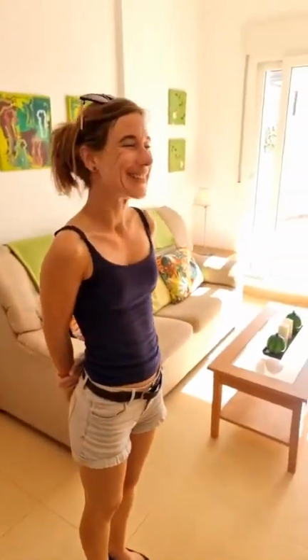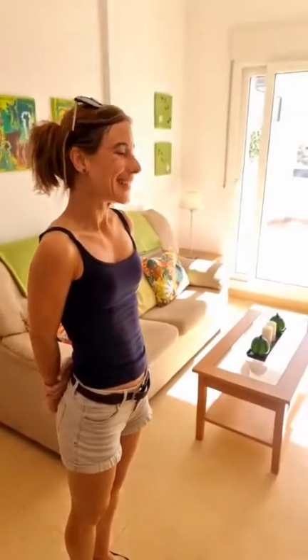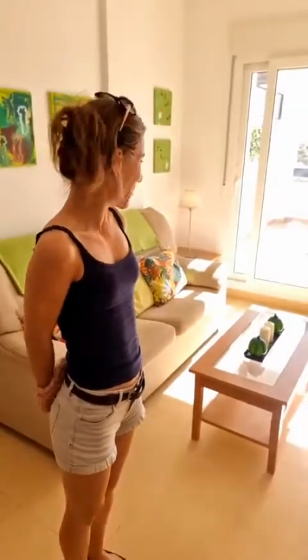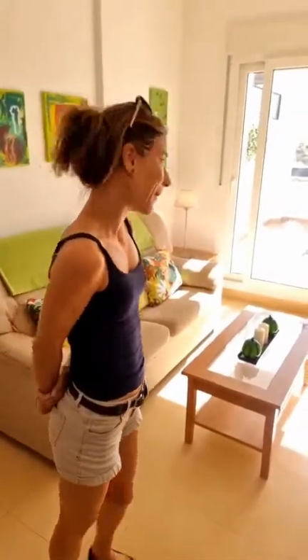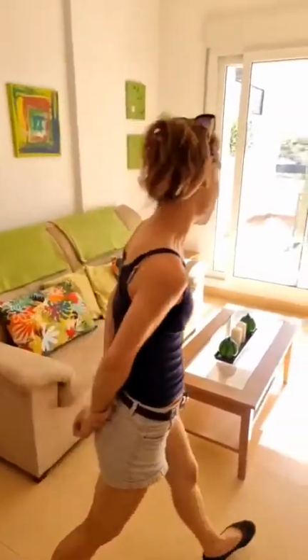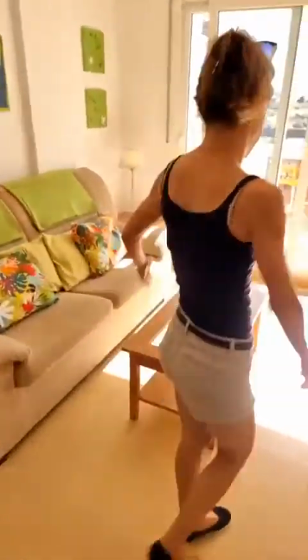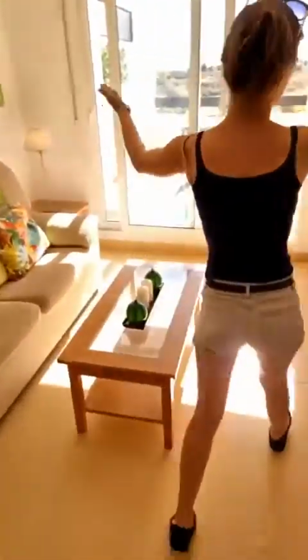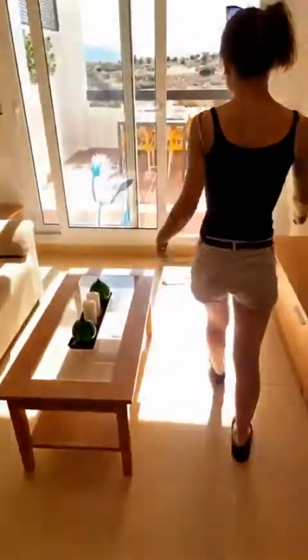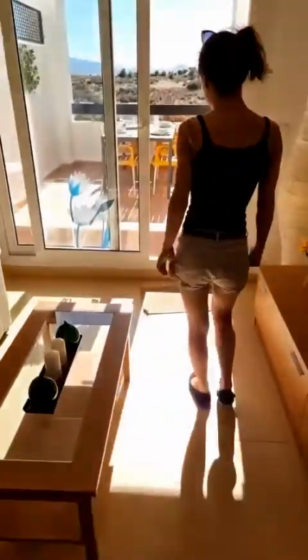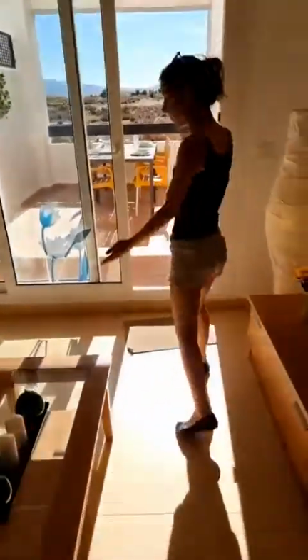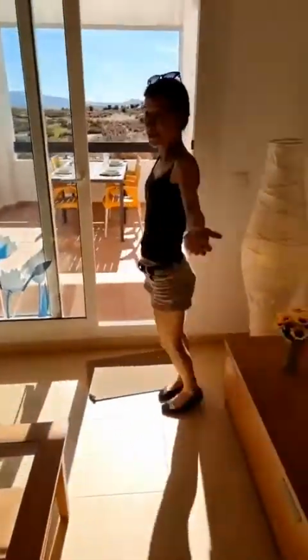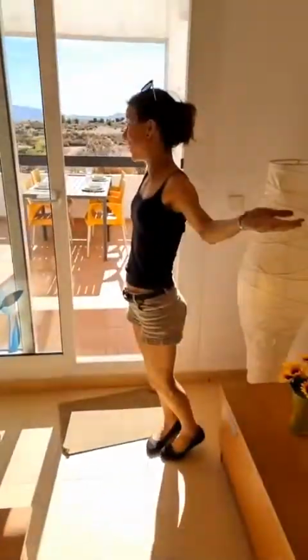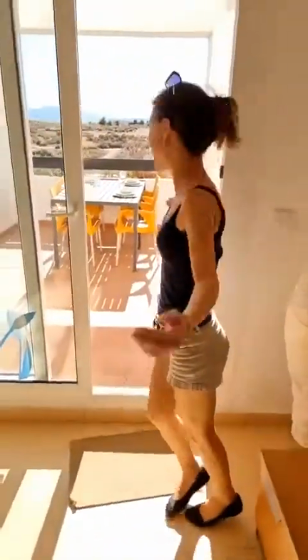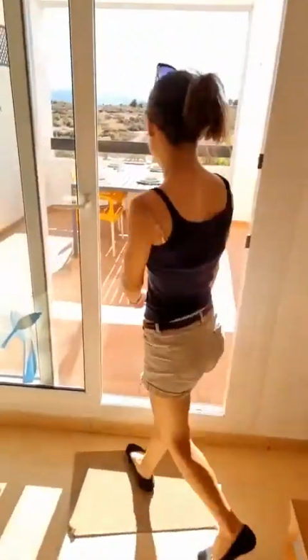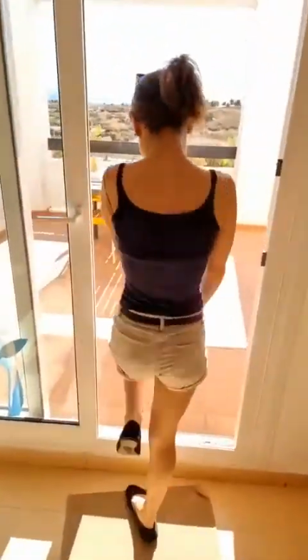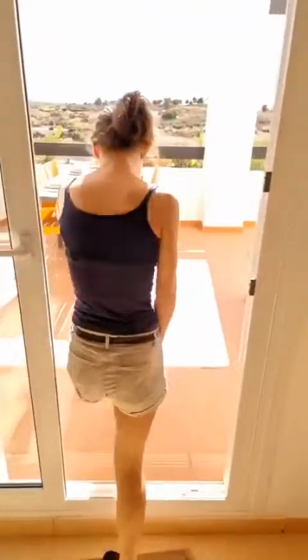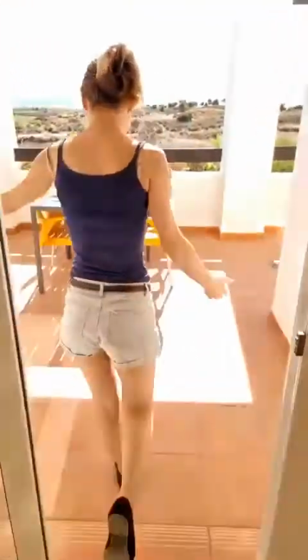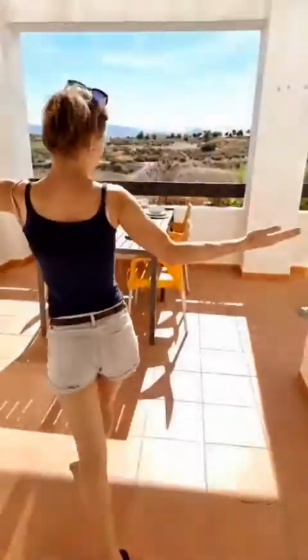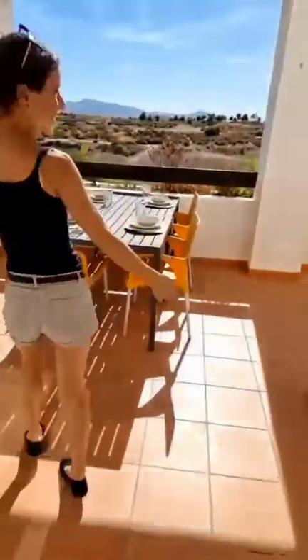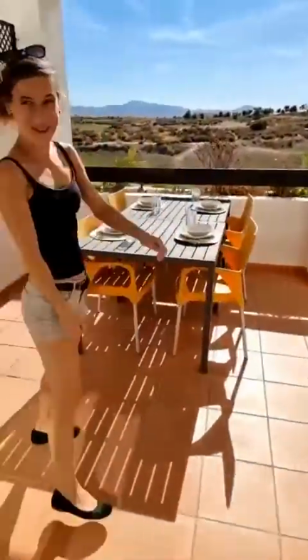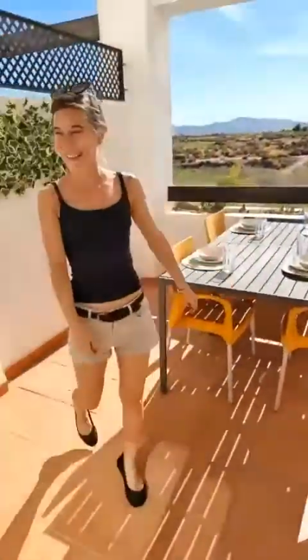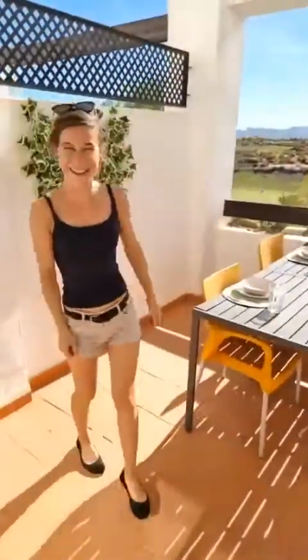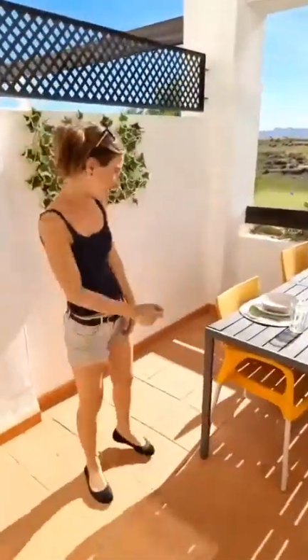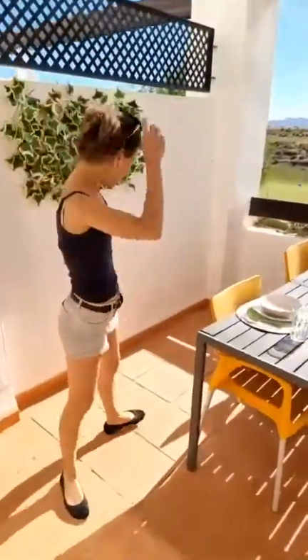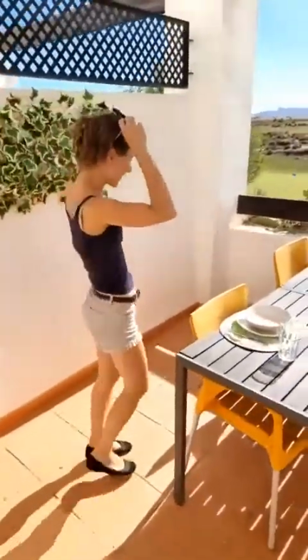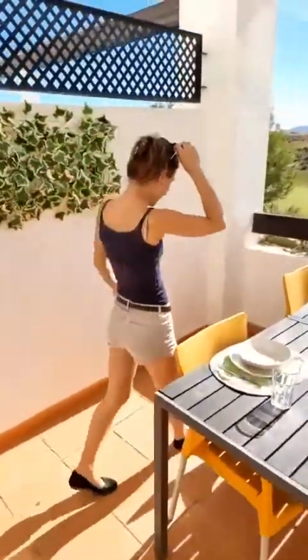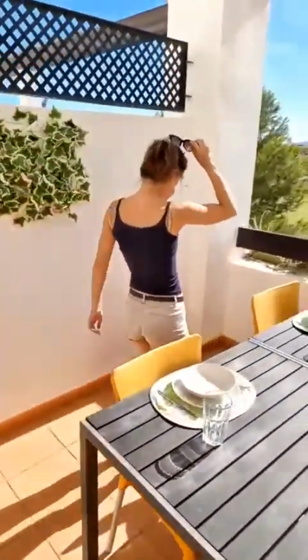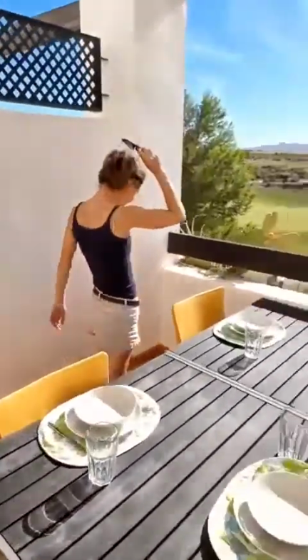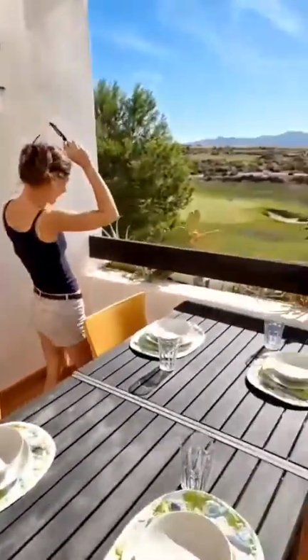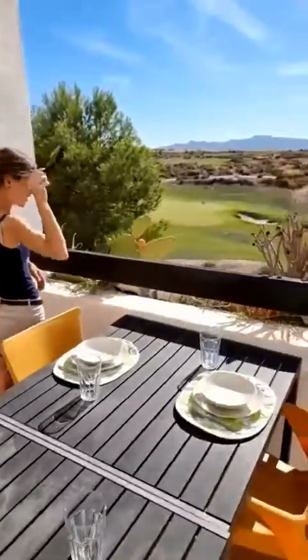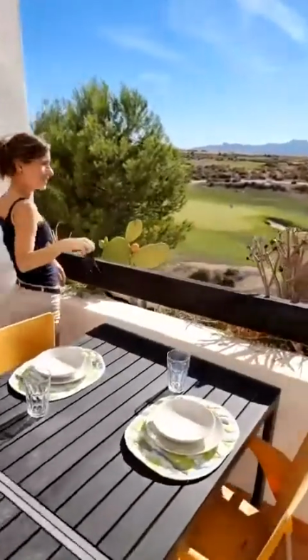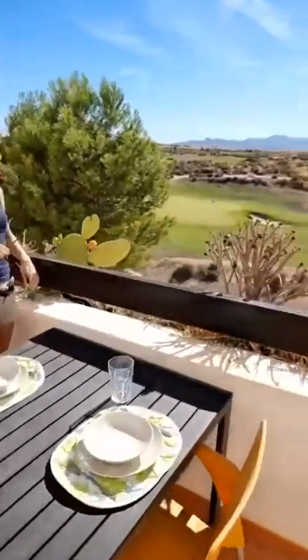I would say this was it for today. What do you say? What do you need to see? I think it says it all — no words needed for this one.